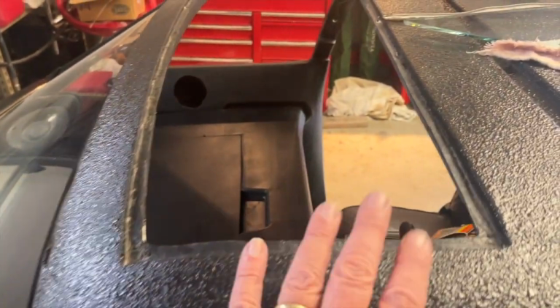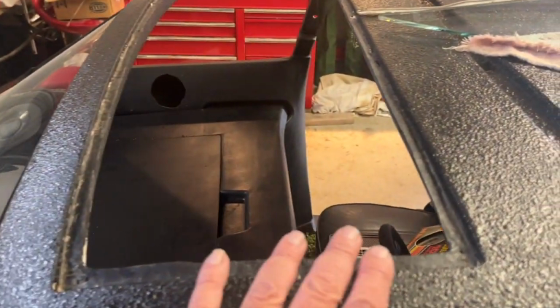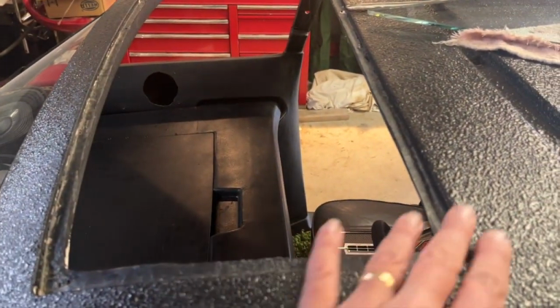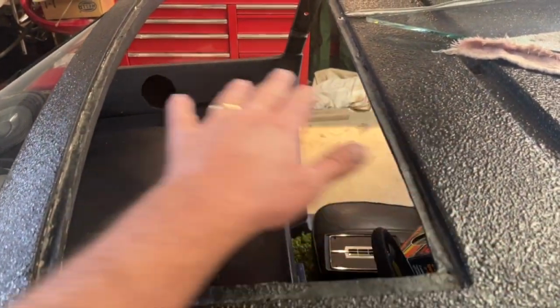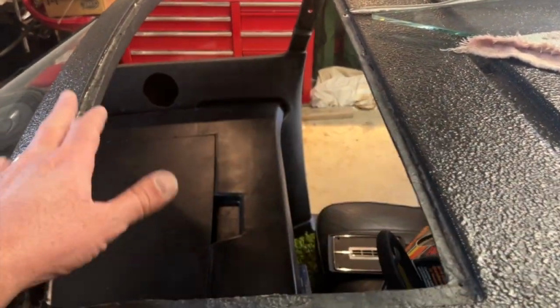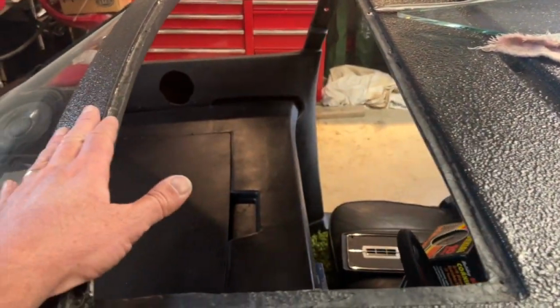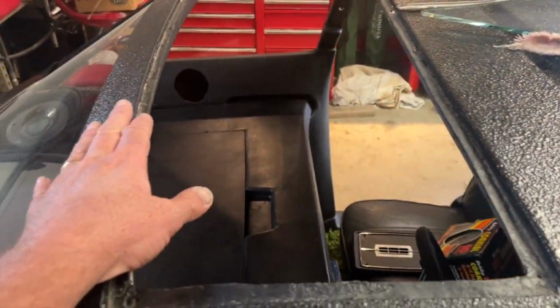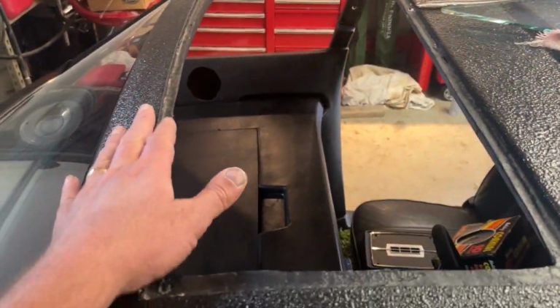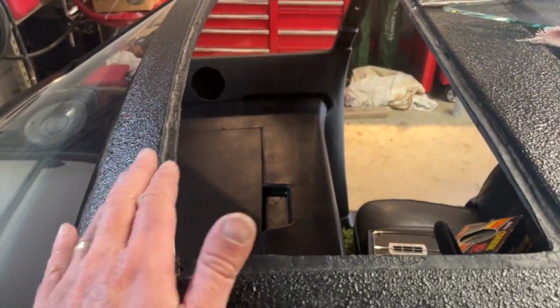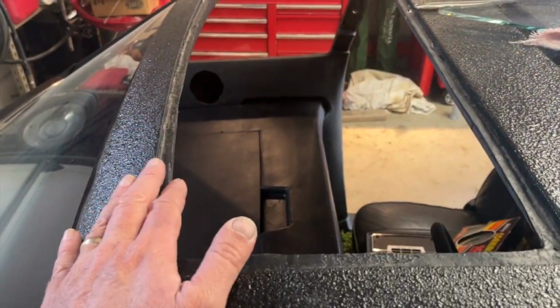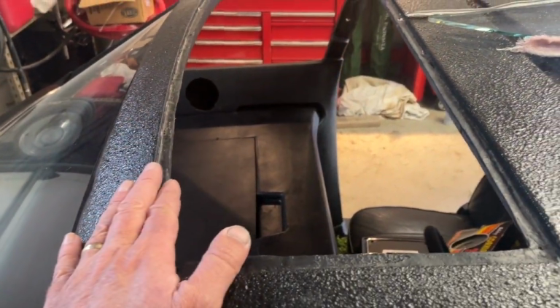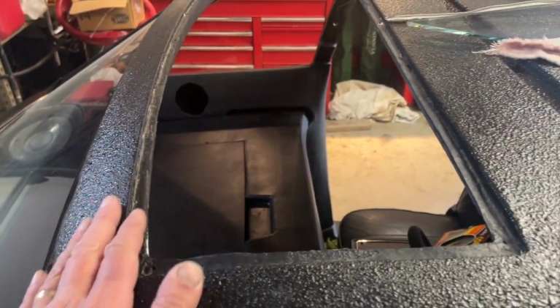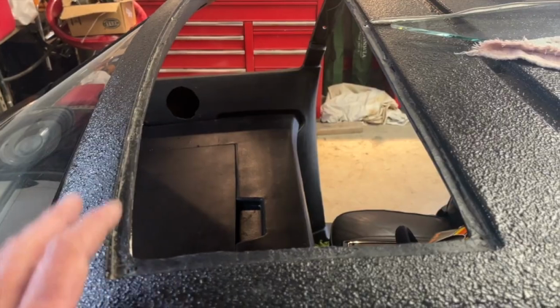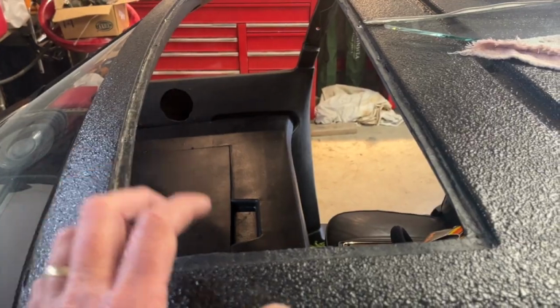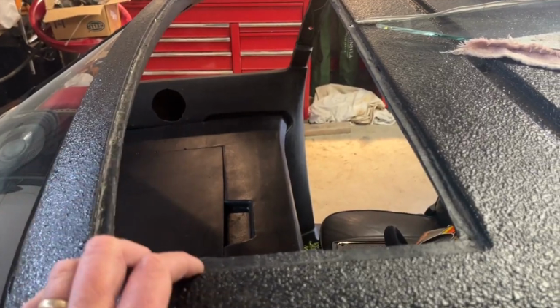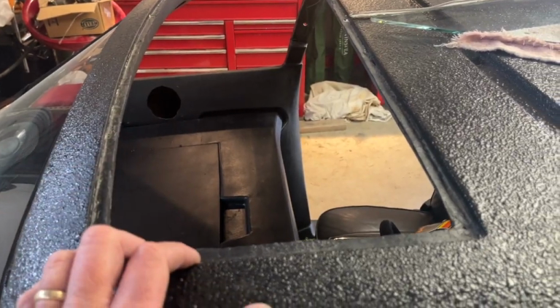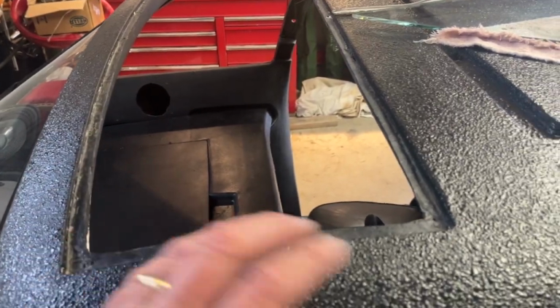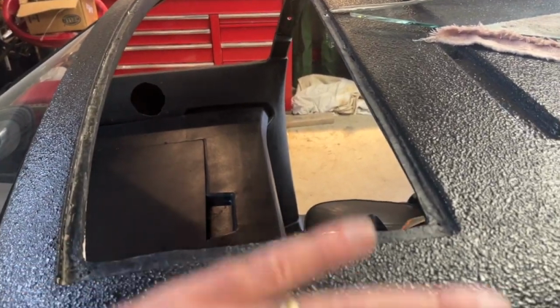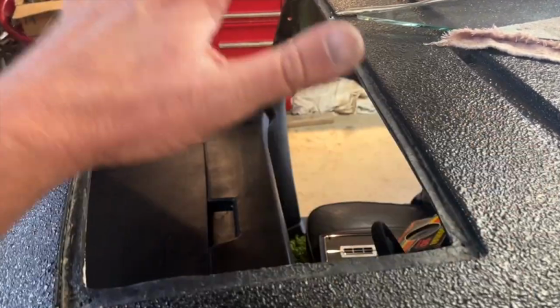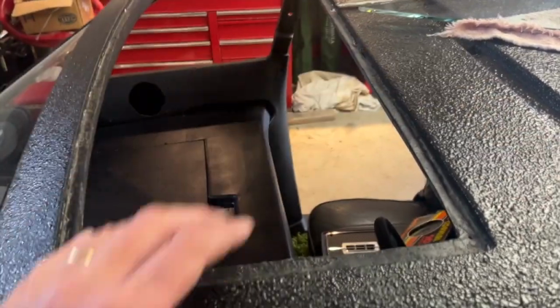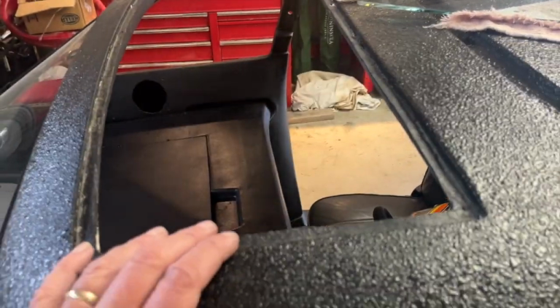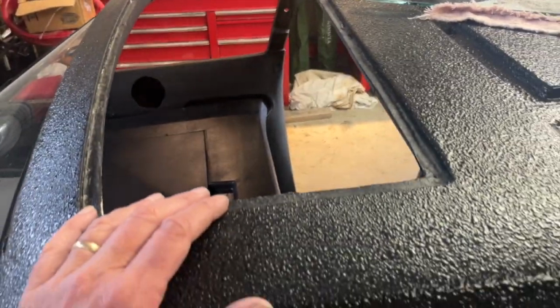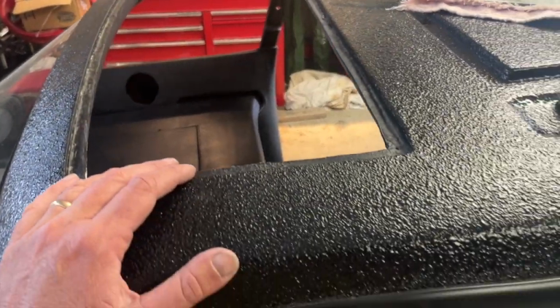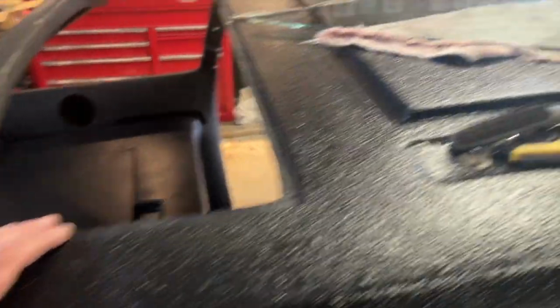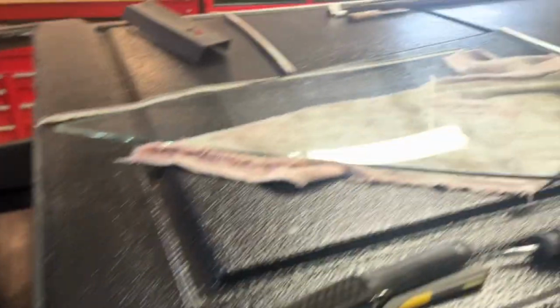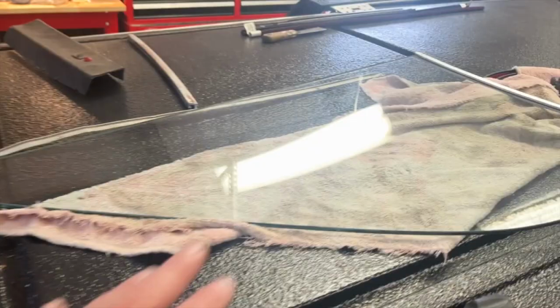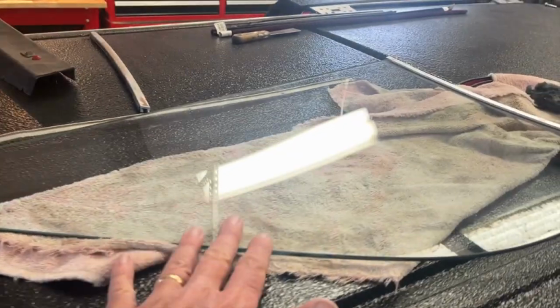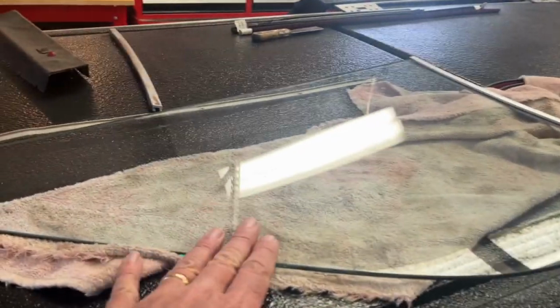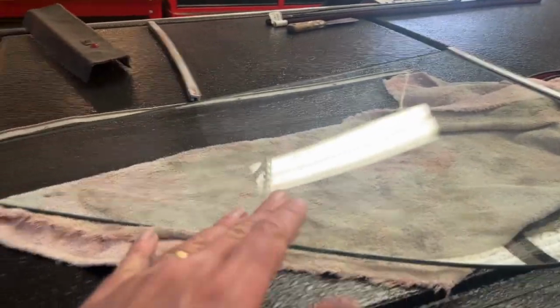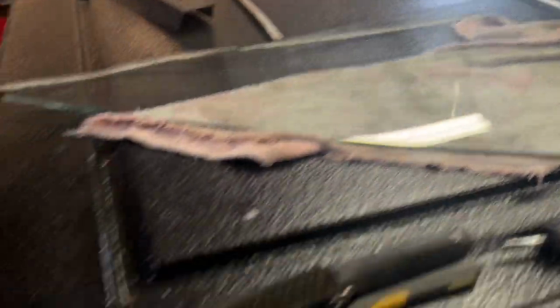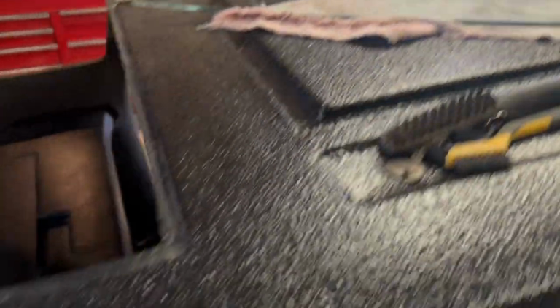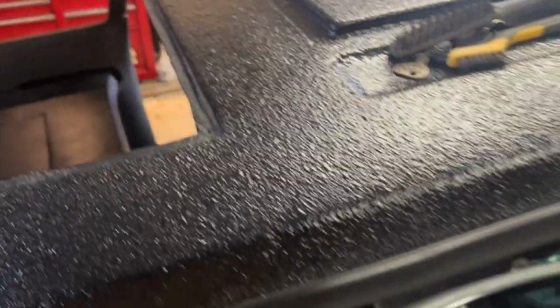Another thing to do here is the moon roof. I'm going to do this in plexi — probably a smoked plexiglass — and that'll get put in there. This is the glass here for that side piece.